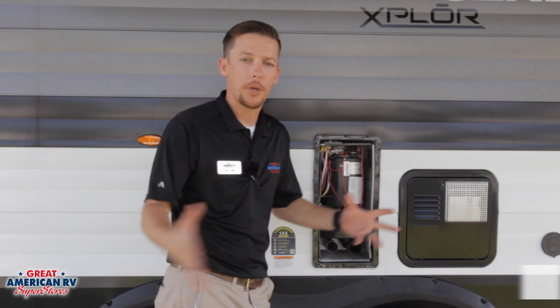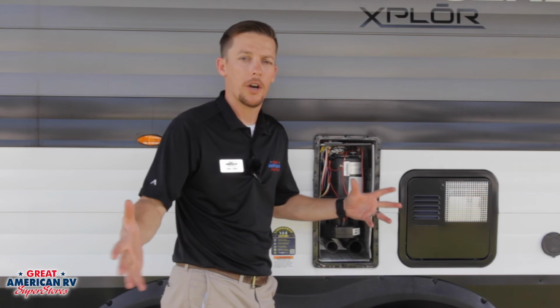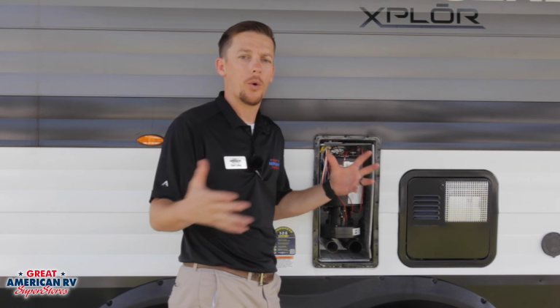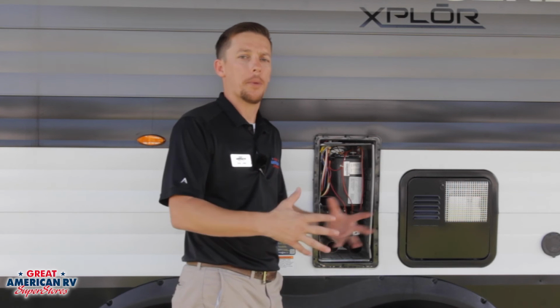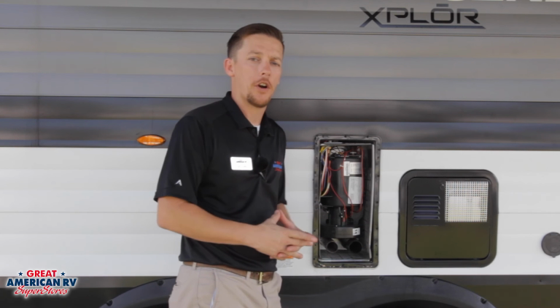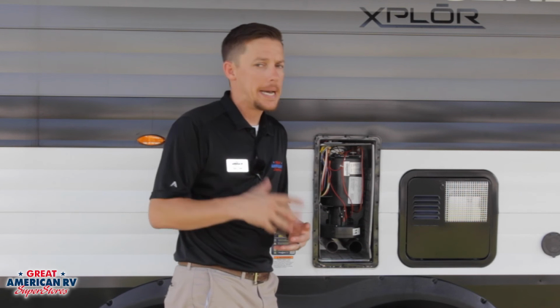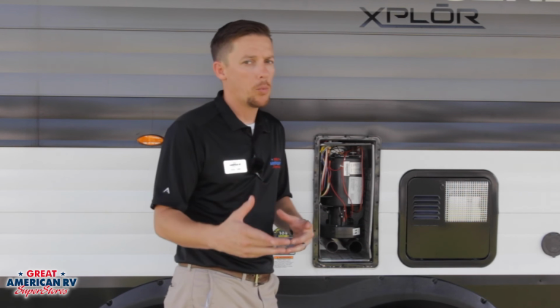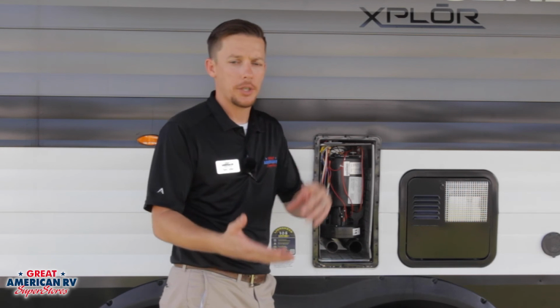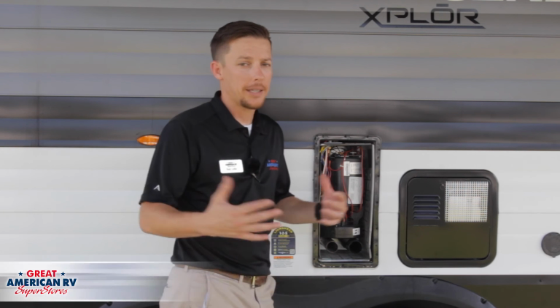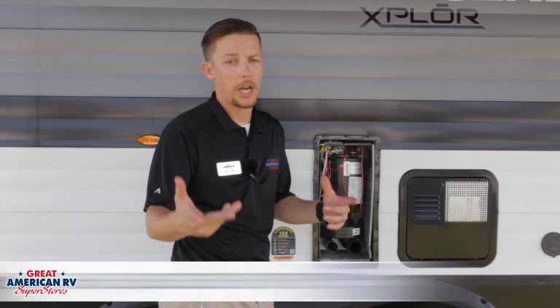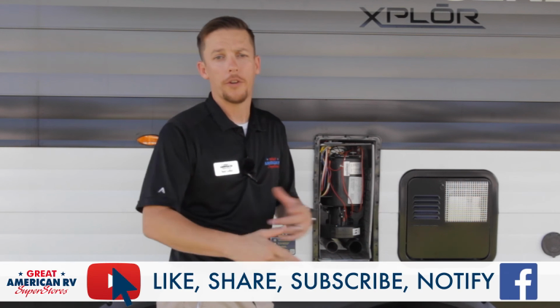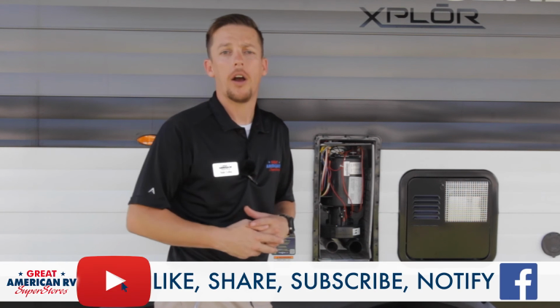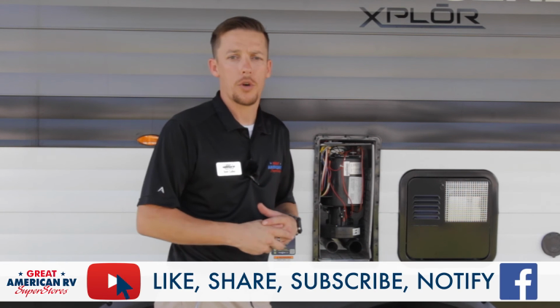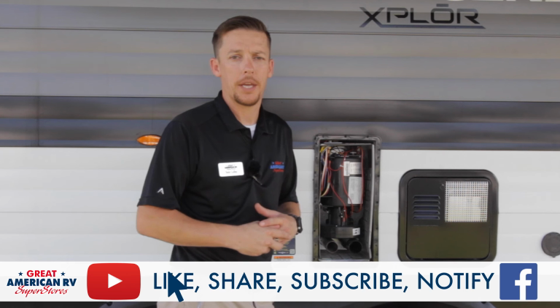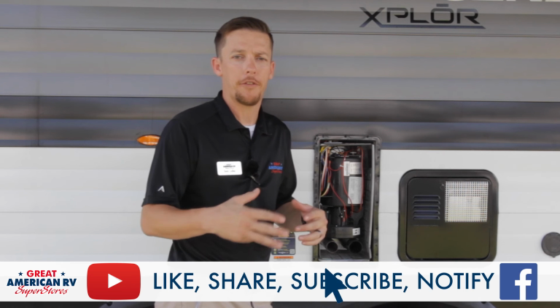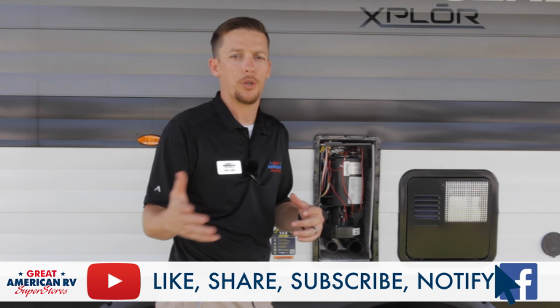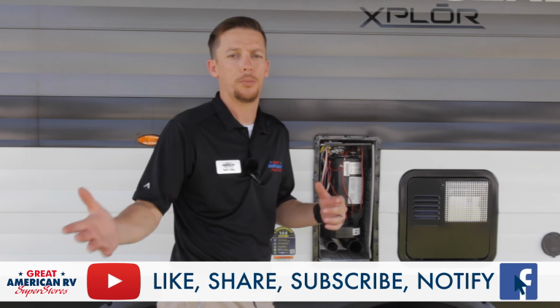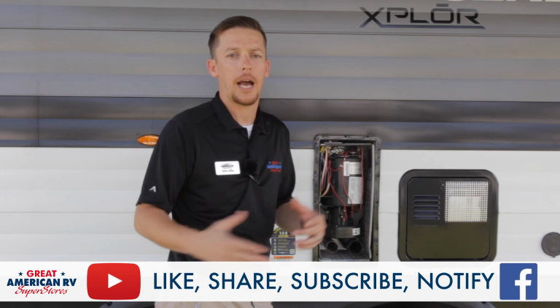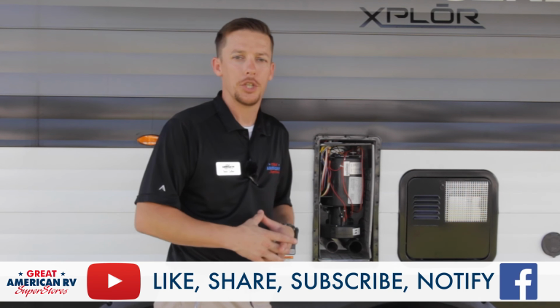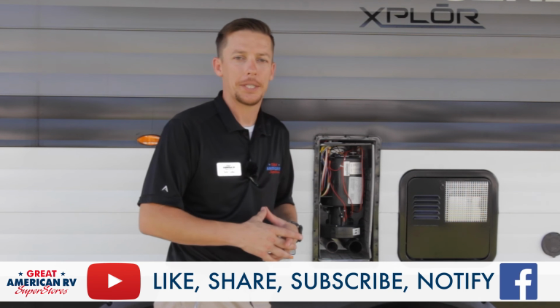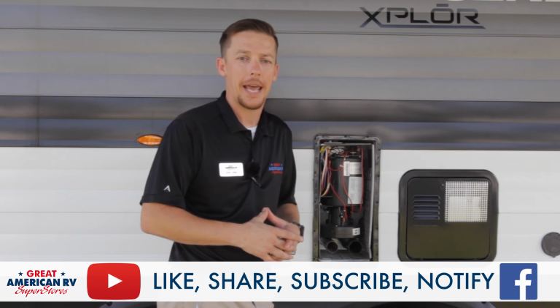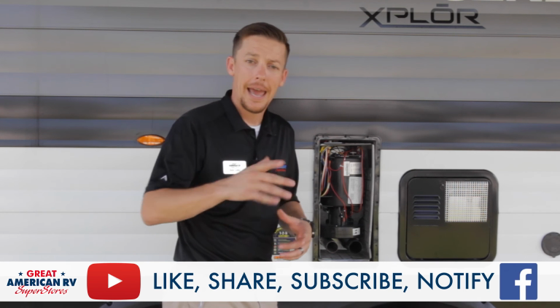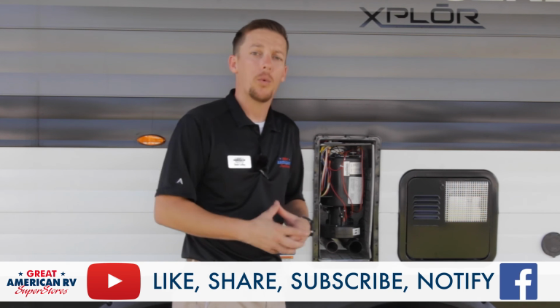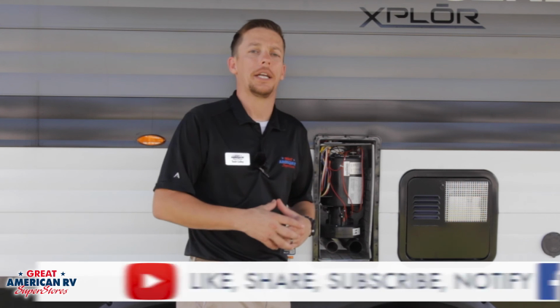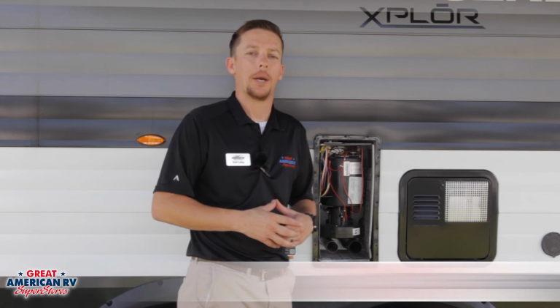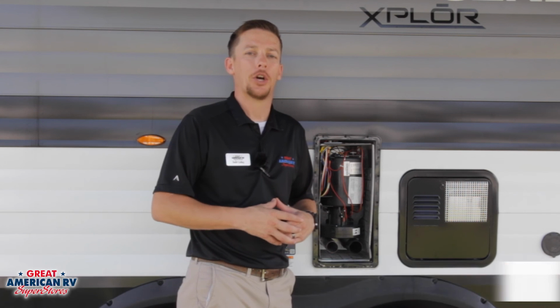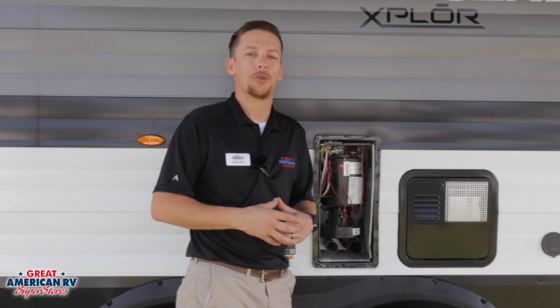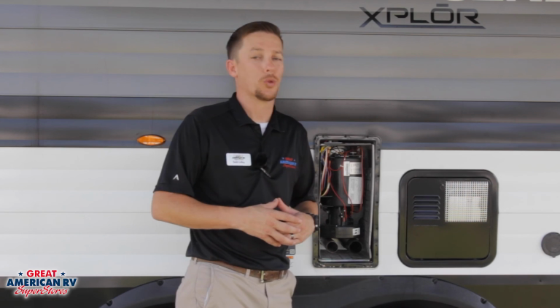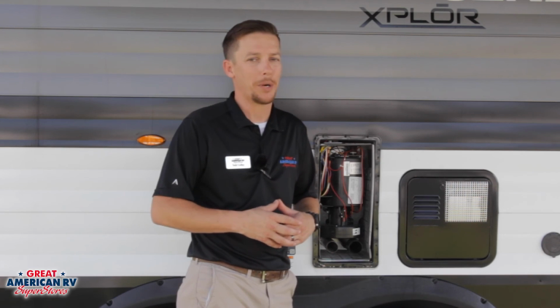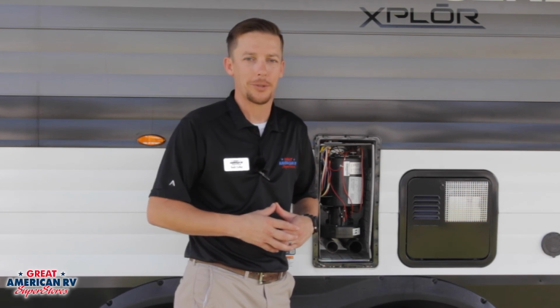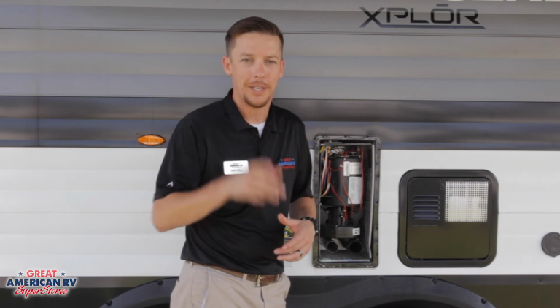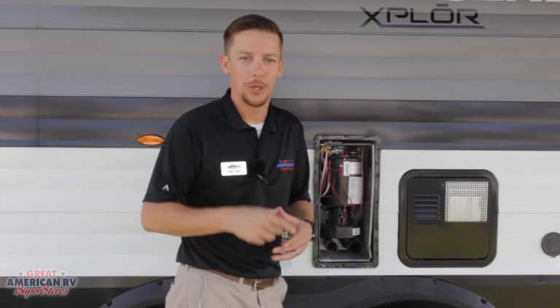We hope you enjoyed our video on the Suburban Furnace. Keep watching, click like, share, and notify — all those awesome things on Facebook, YouTube, TikTok, wherever you saw us here today. And keep watching here at Great American RV Superstores, where we bring the how-to to you.